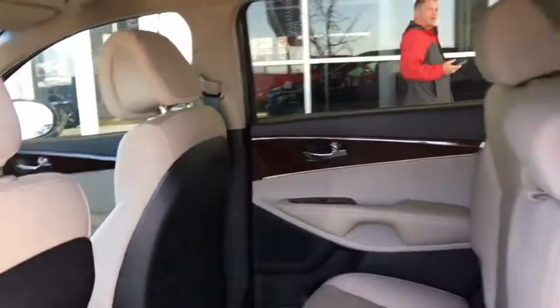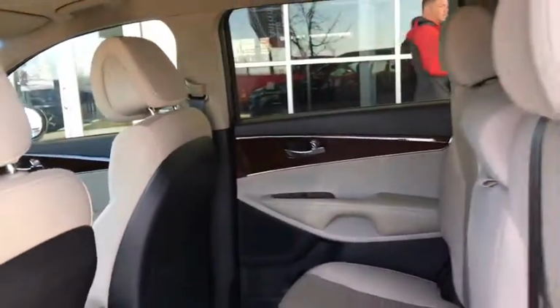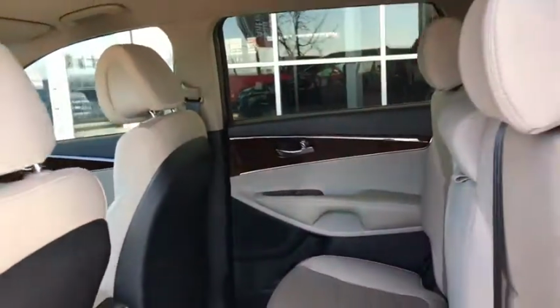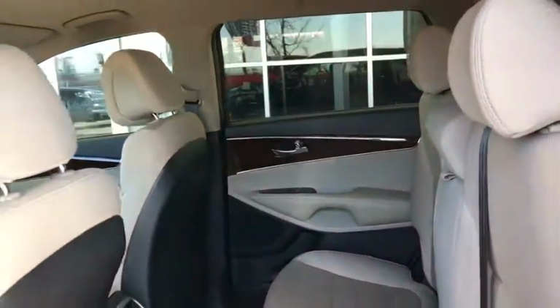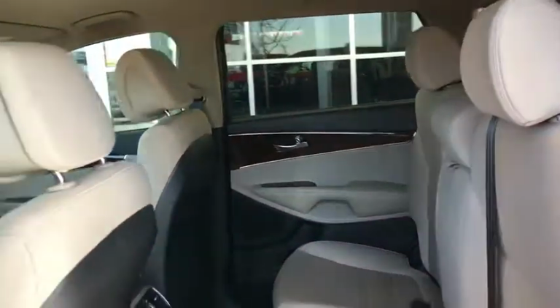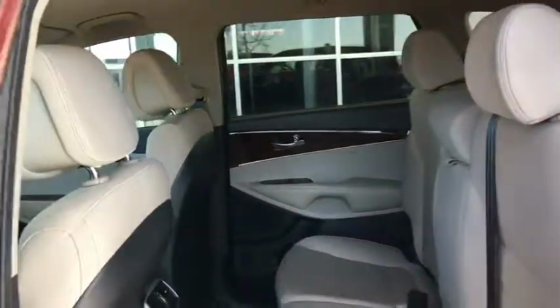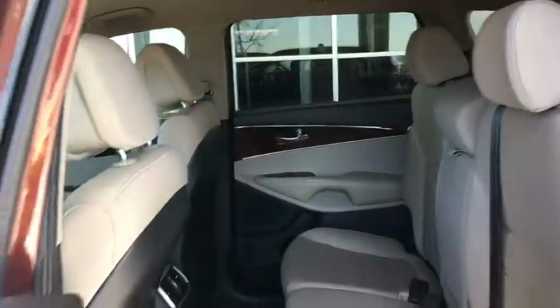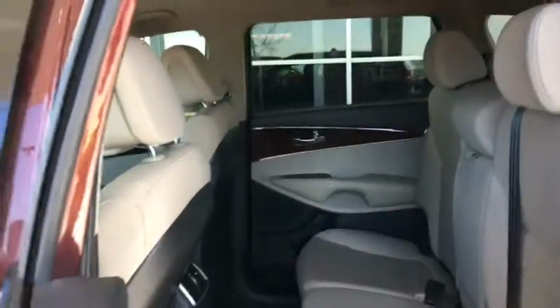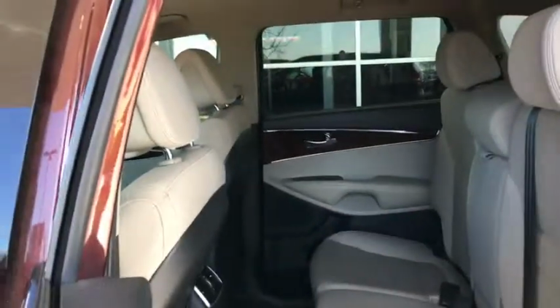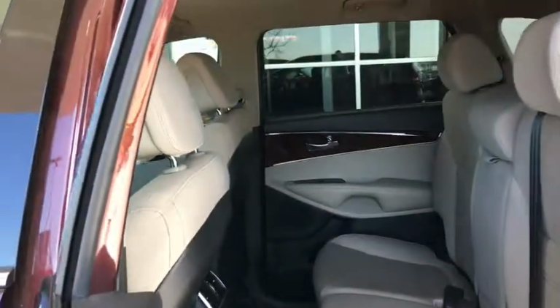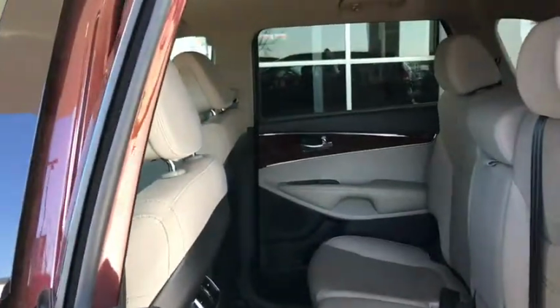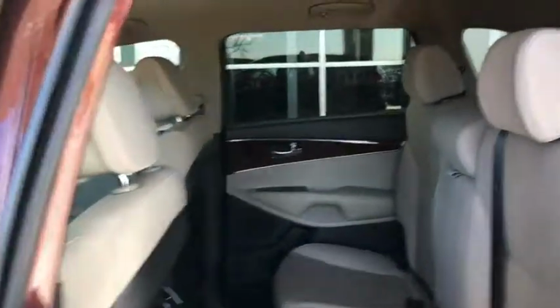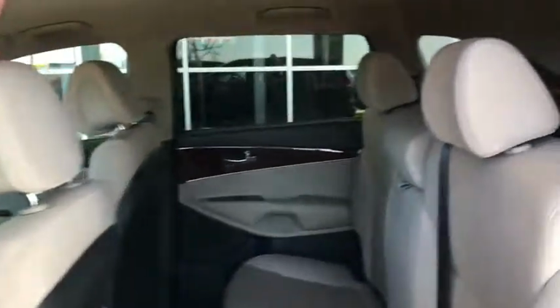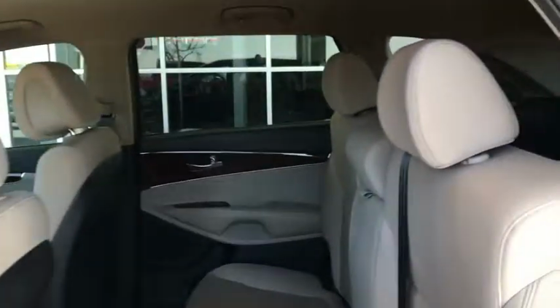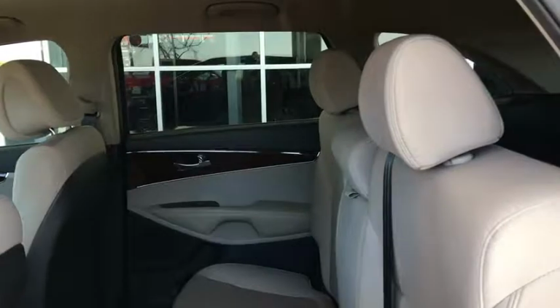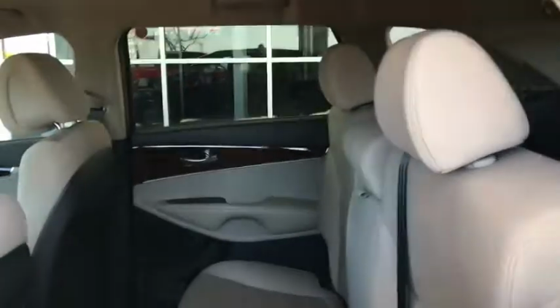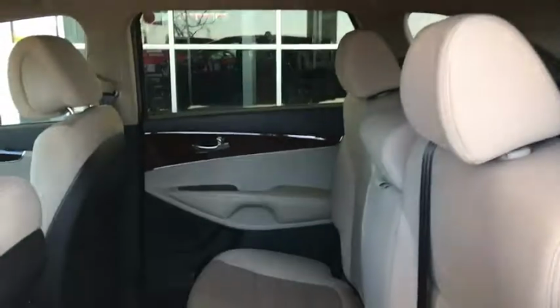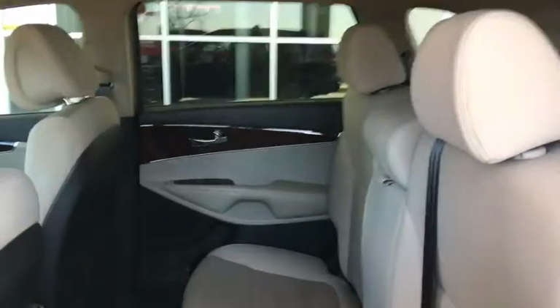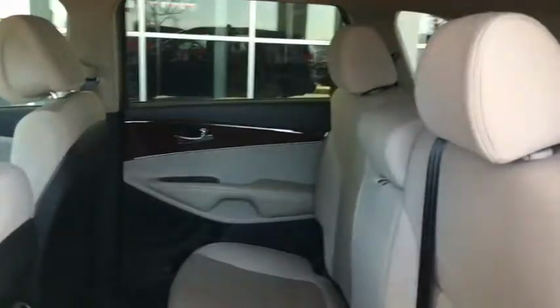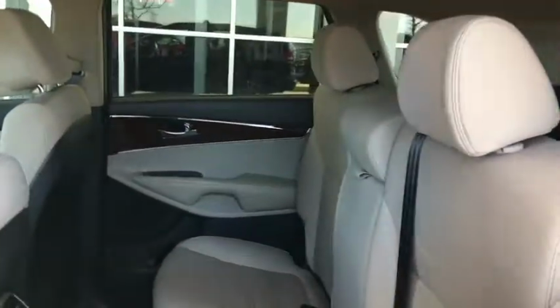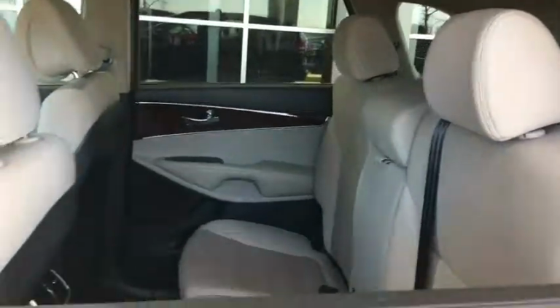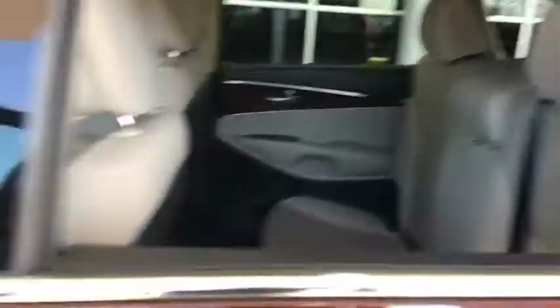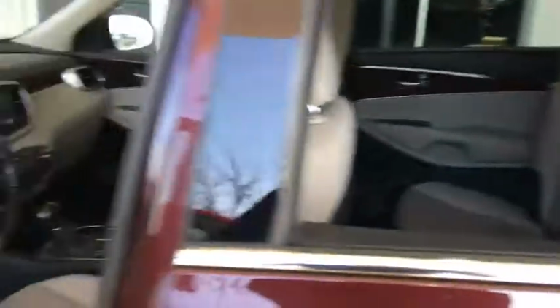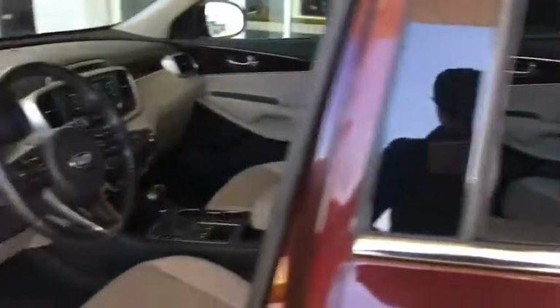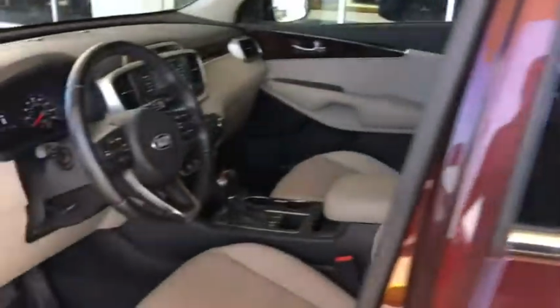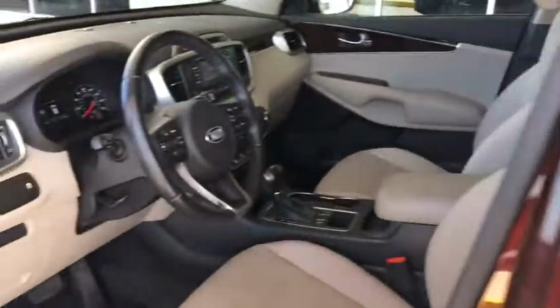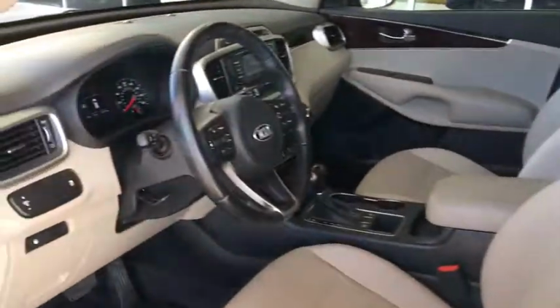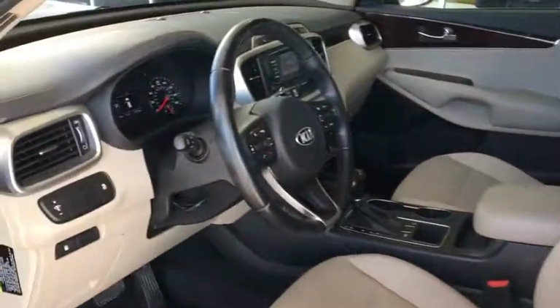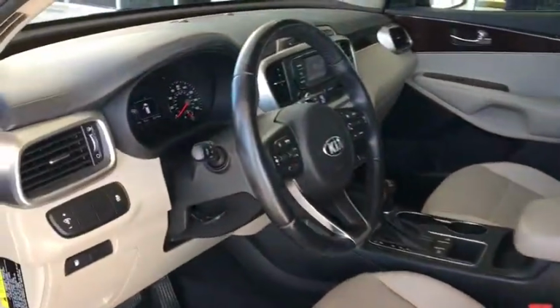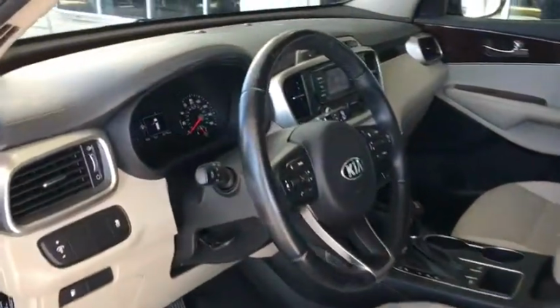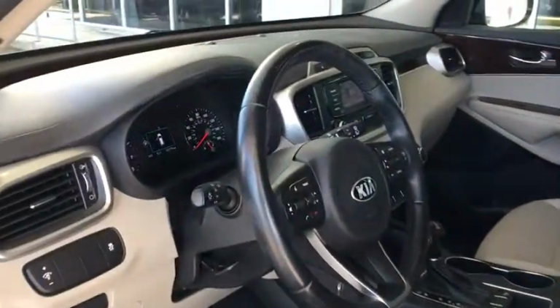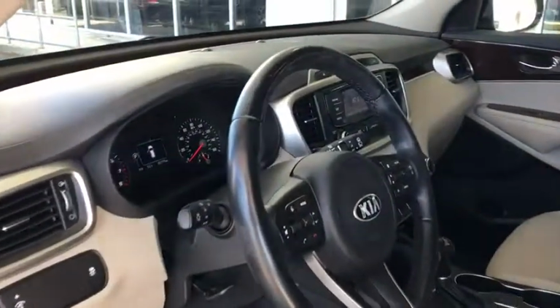CD player, power windows, trip computer, heated front seat, brake assist, cargo net, panic alarm, overhead console.